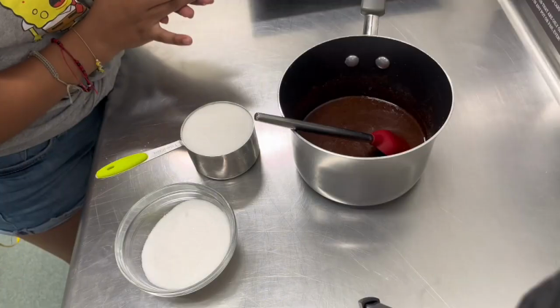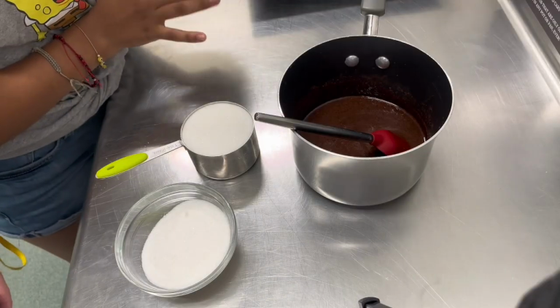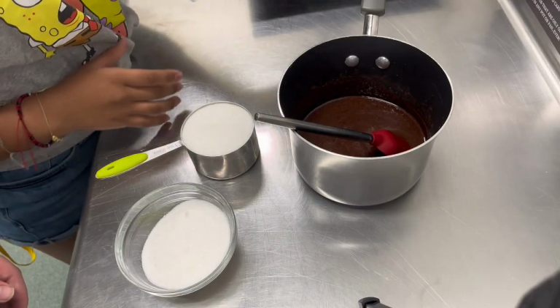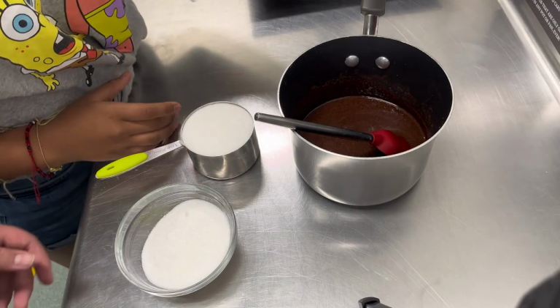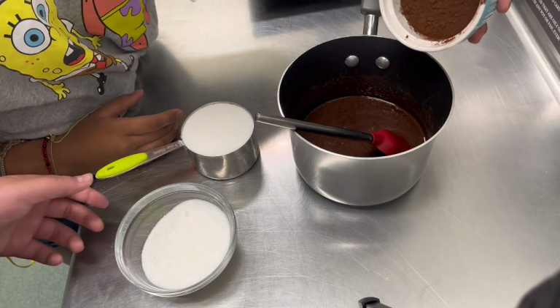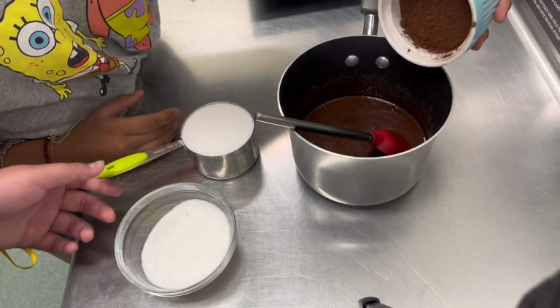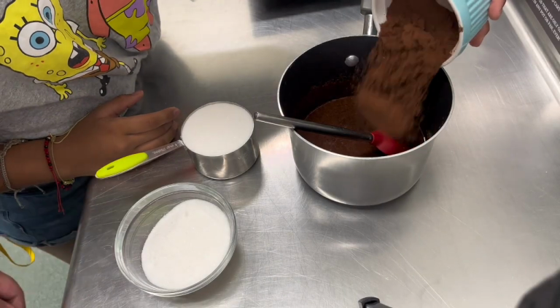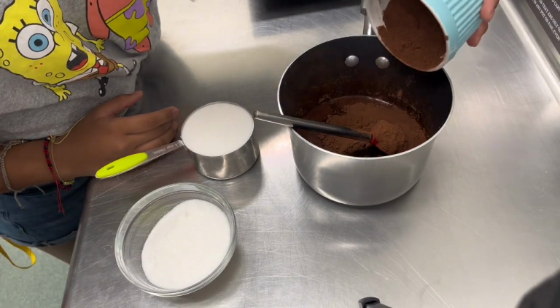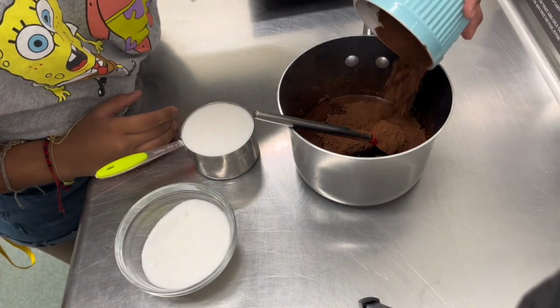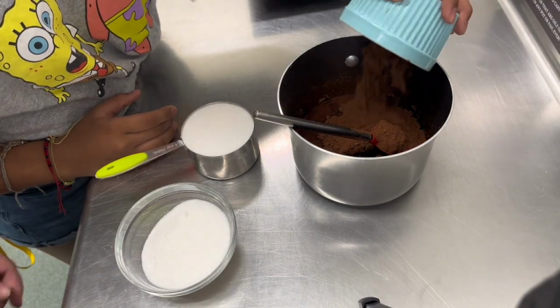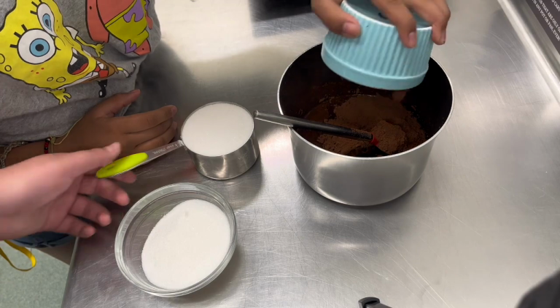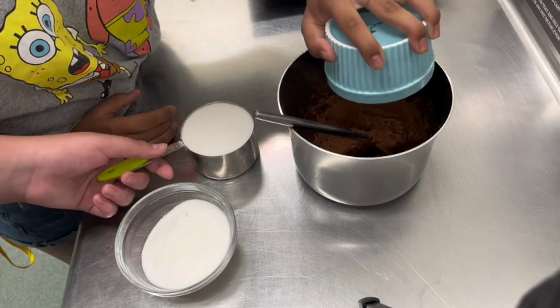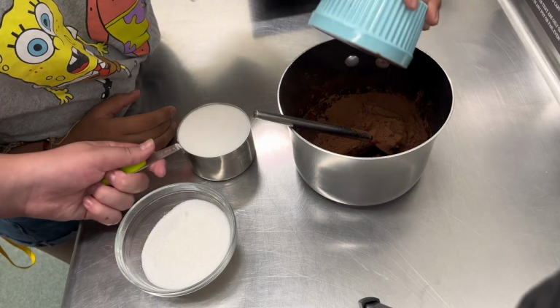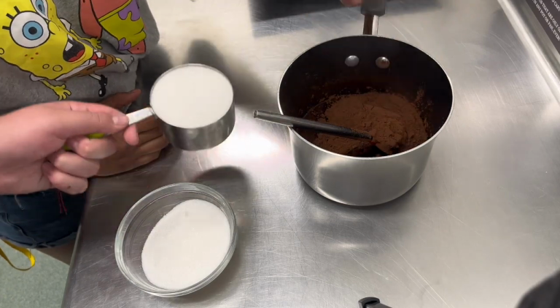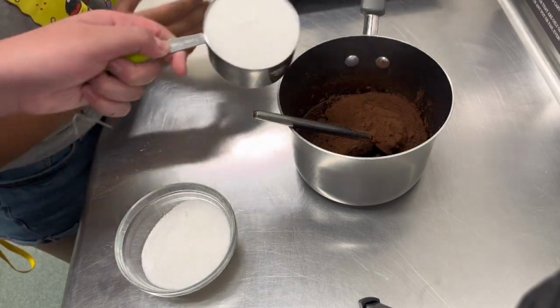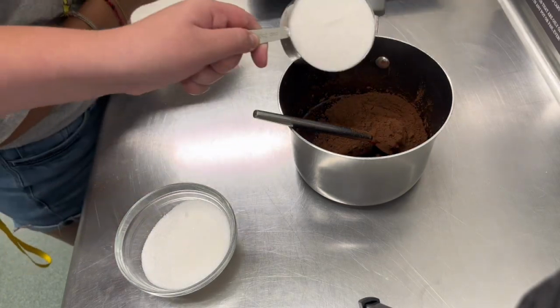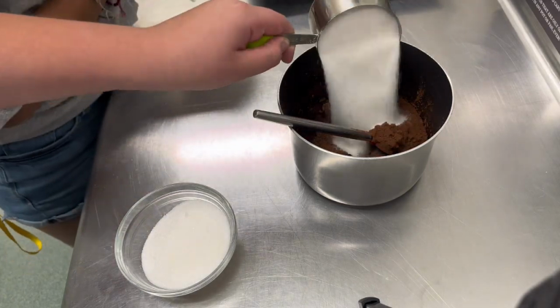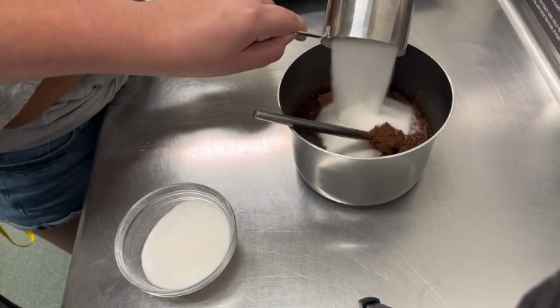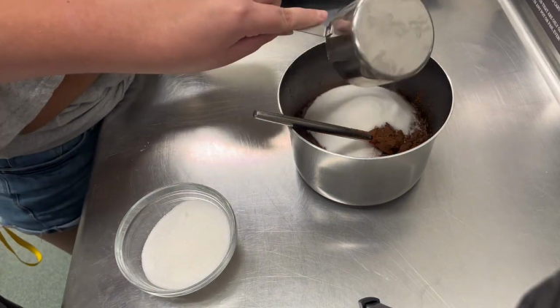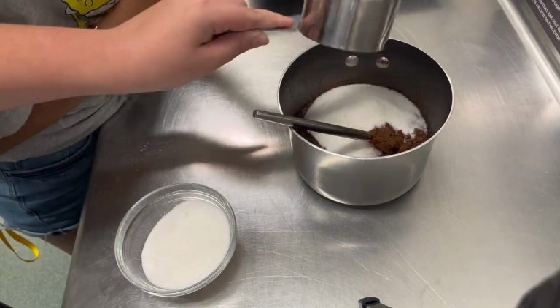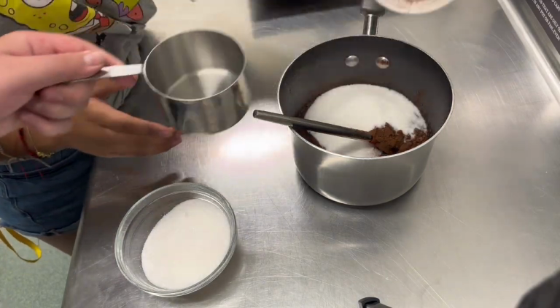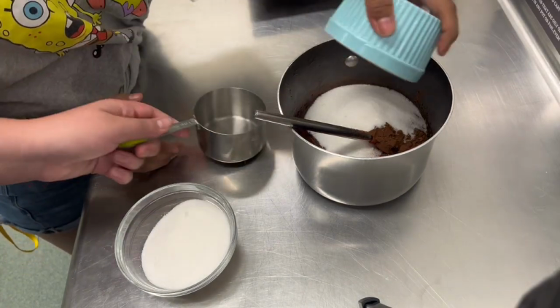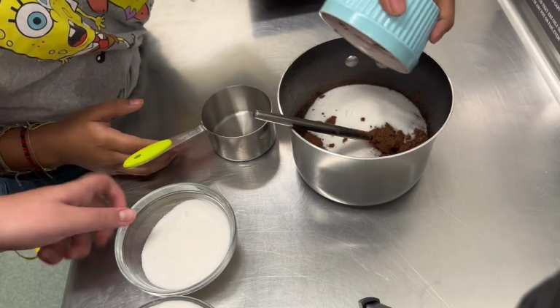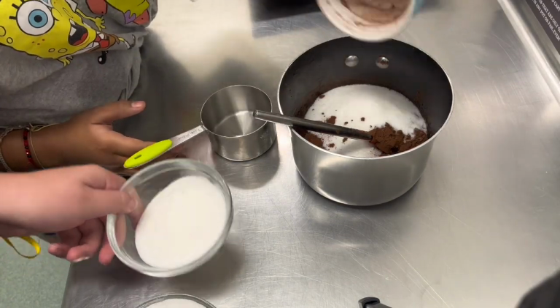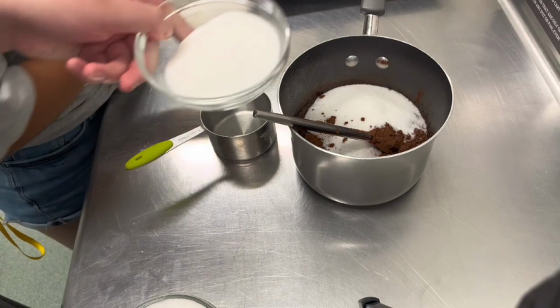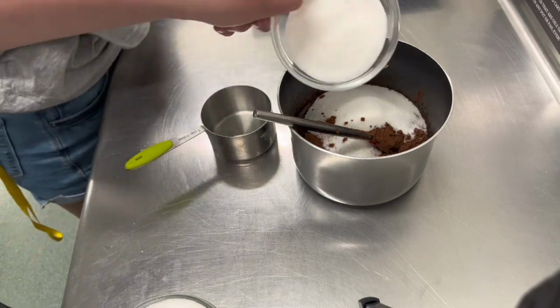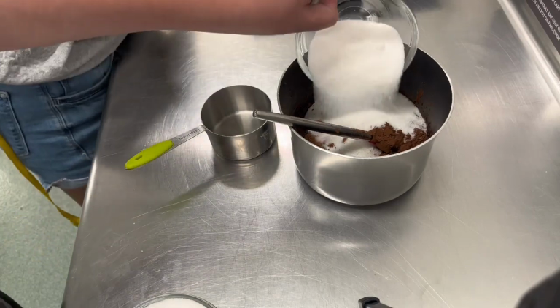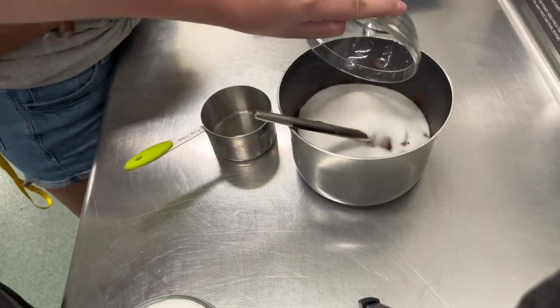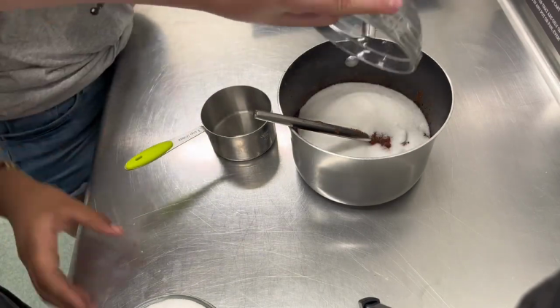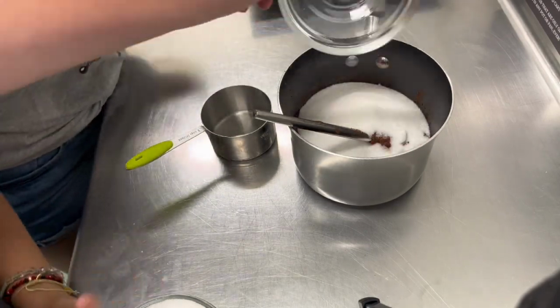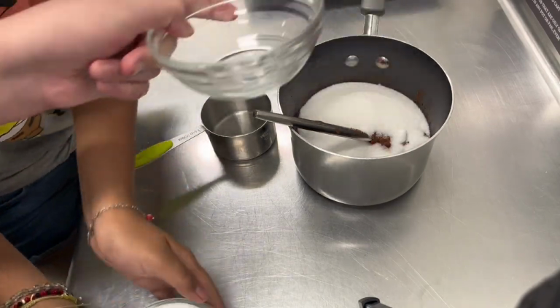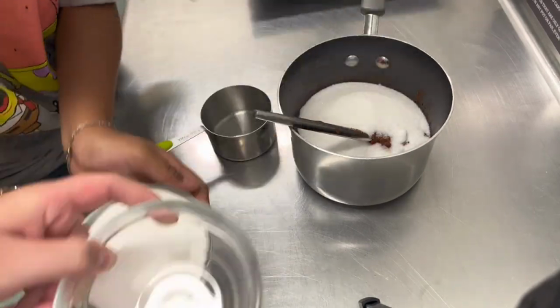To this mixture, add in 1½ cups unsweetened cocoa powder, 2½ cups granulated sugar, 1½ teaspoon salt, and stir until fully combined.